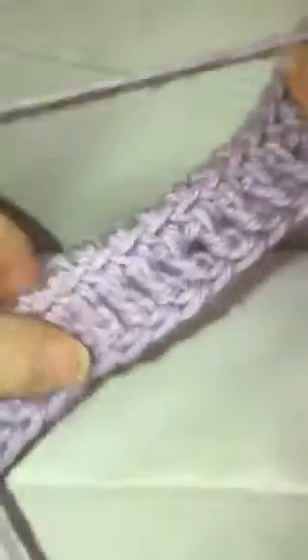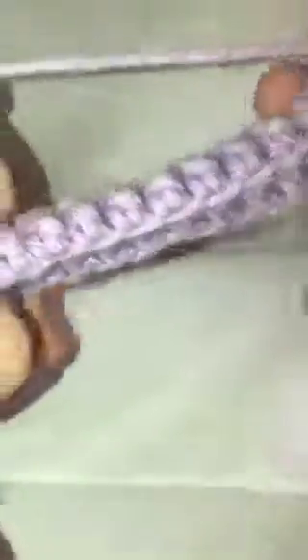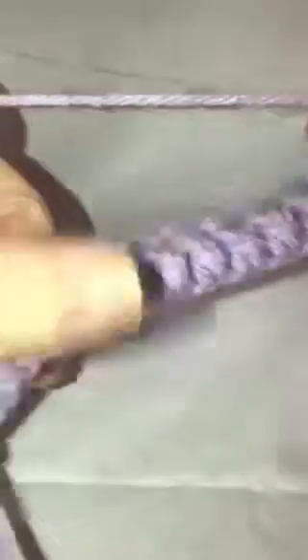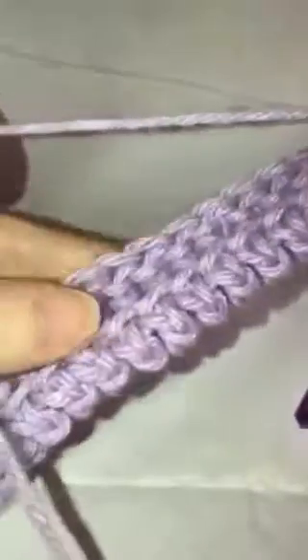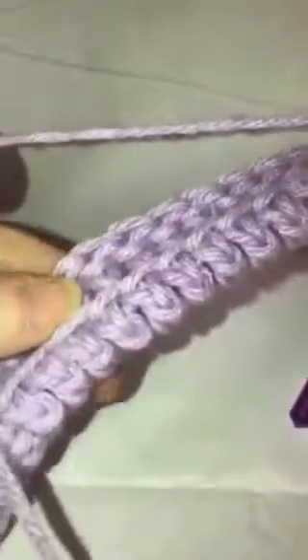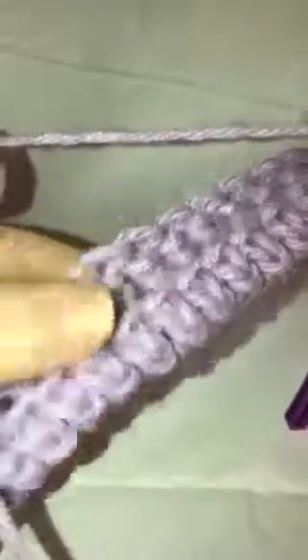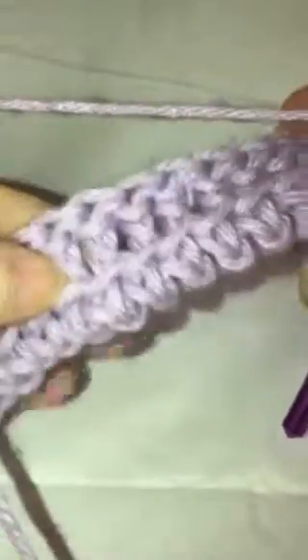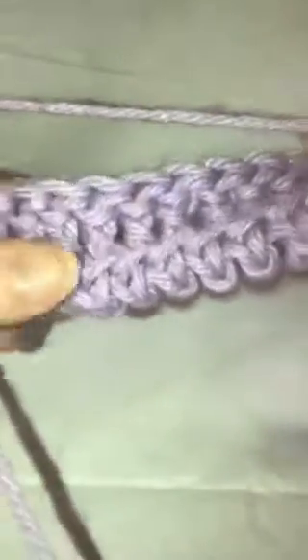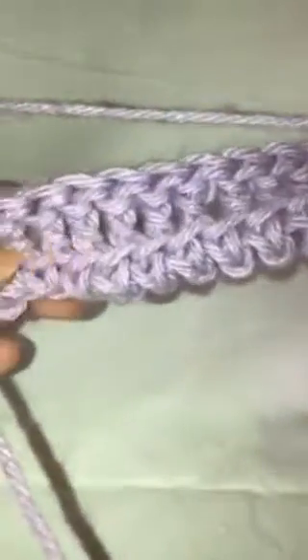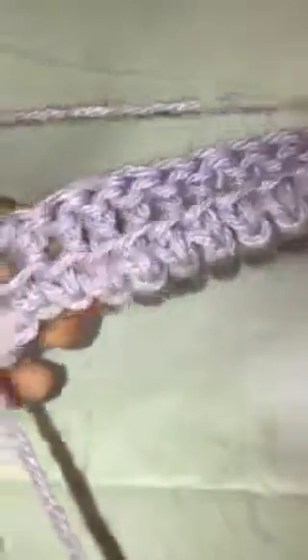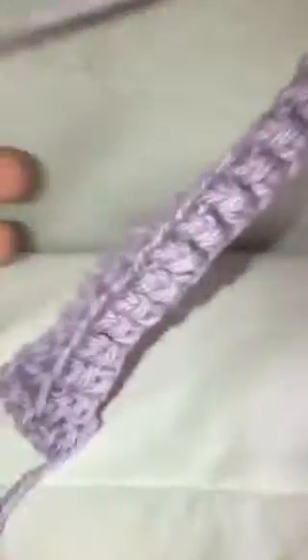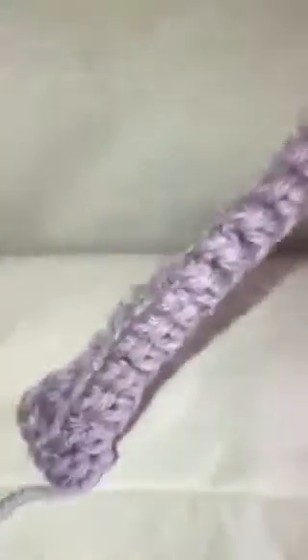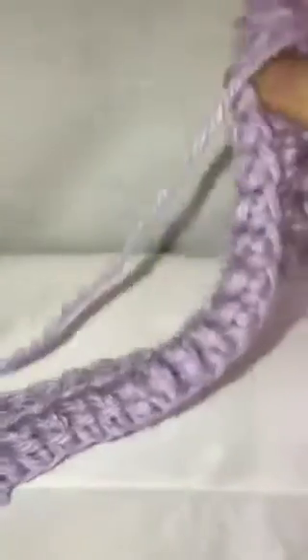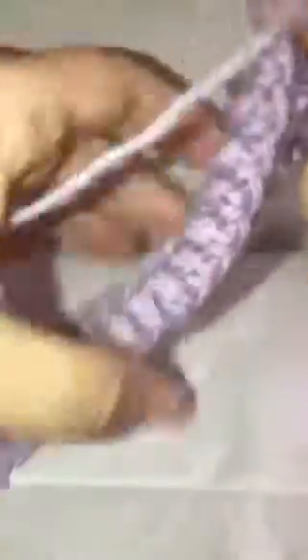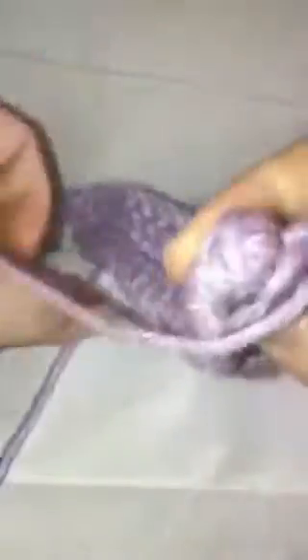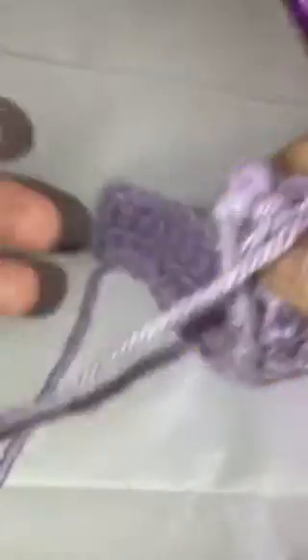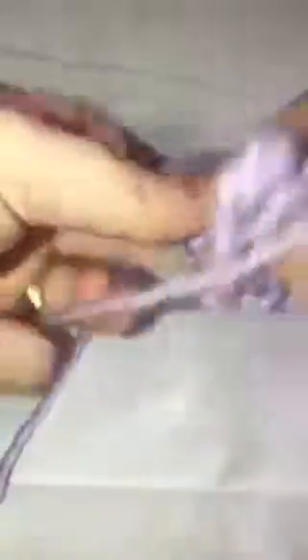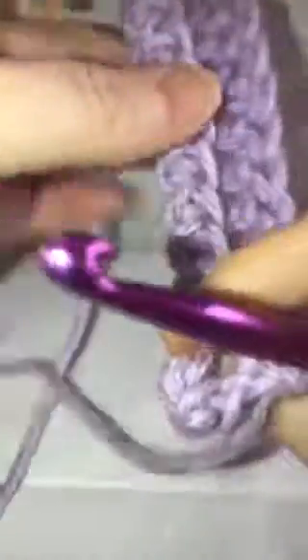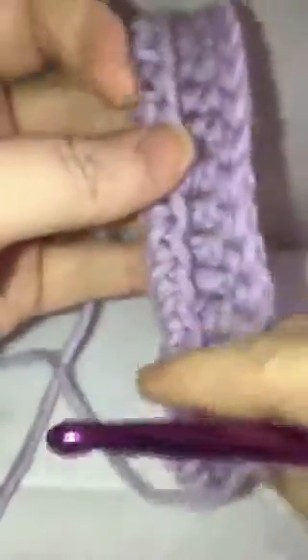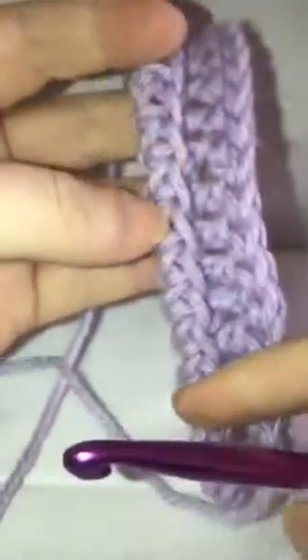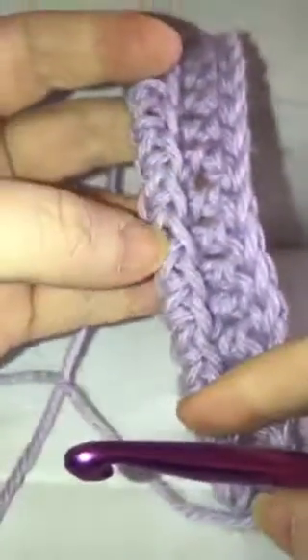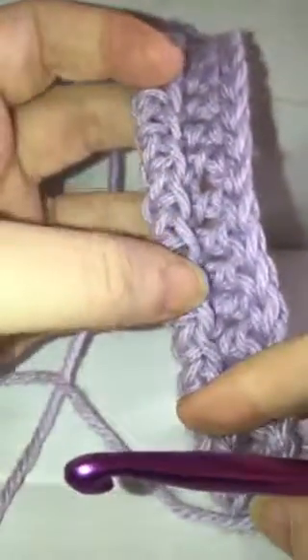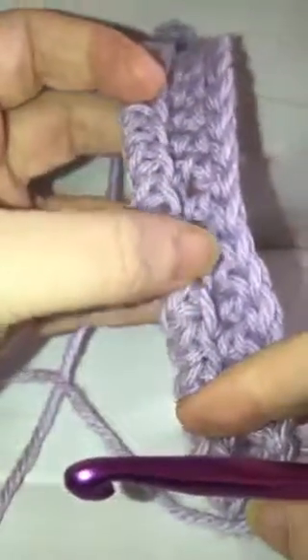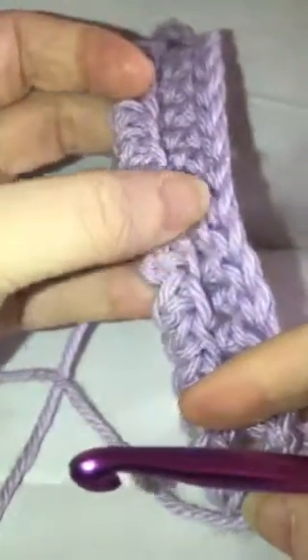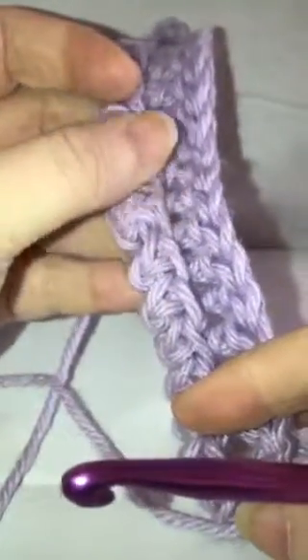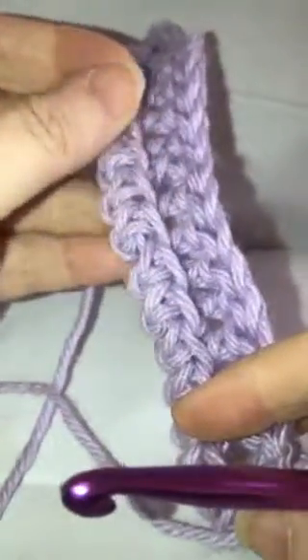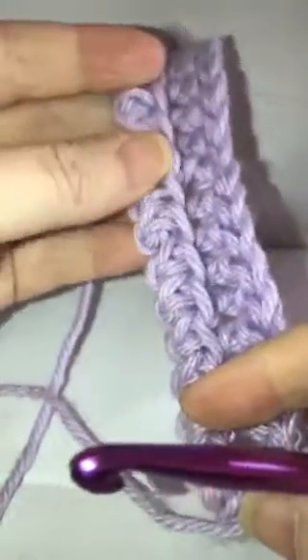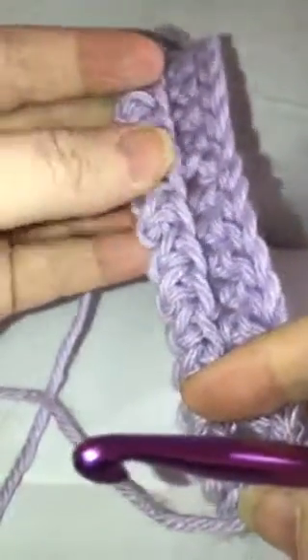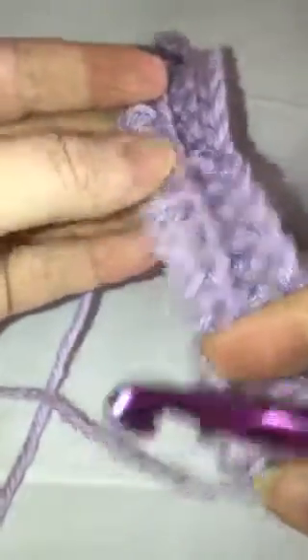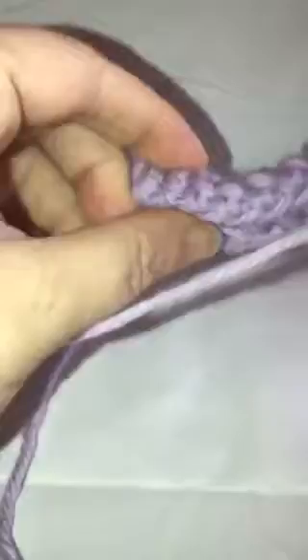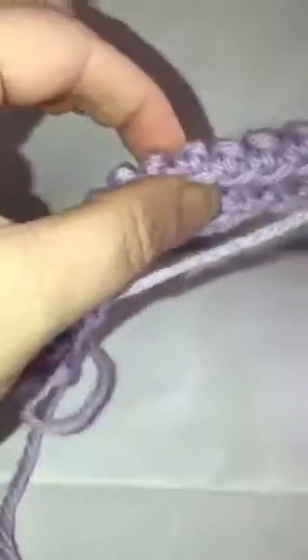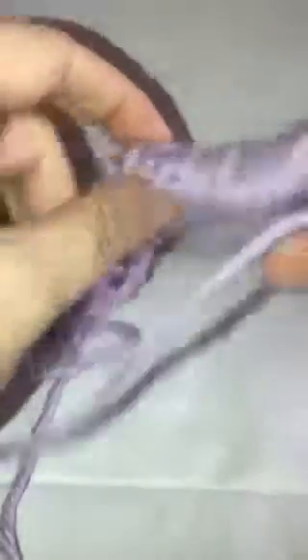You can see it's already starting to look nice and thick — it kind of looks like it's just been folded over, and that gives you your double thickness.